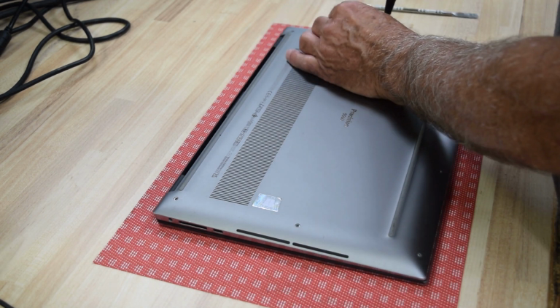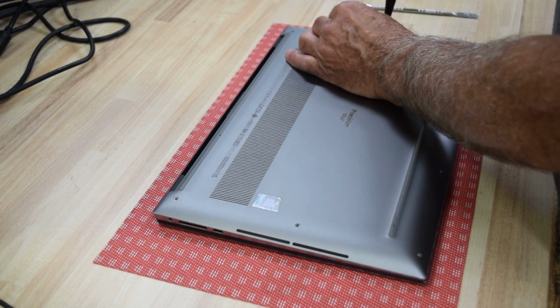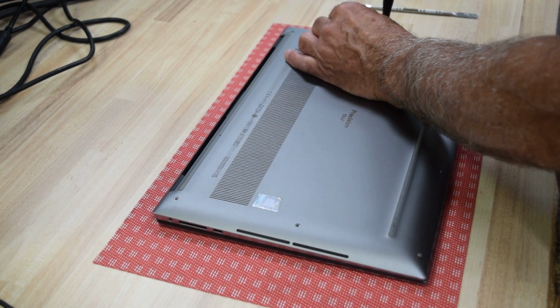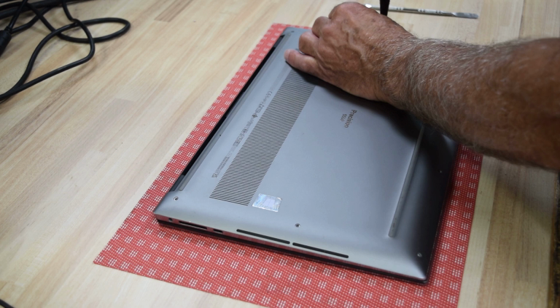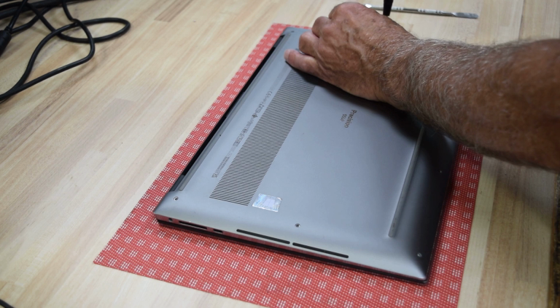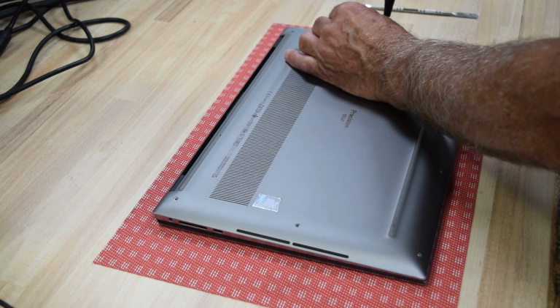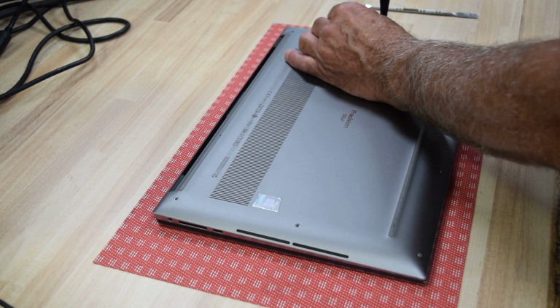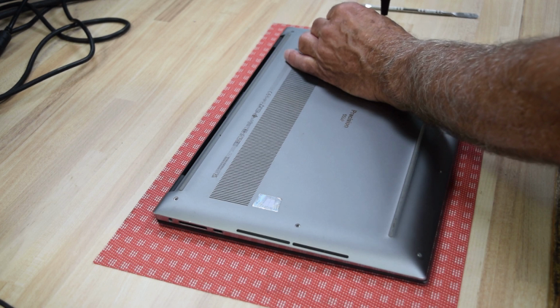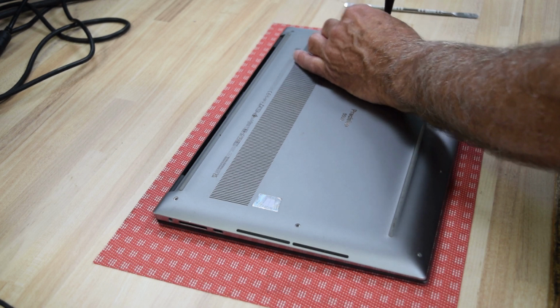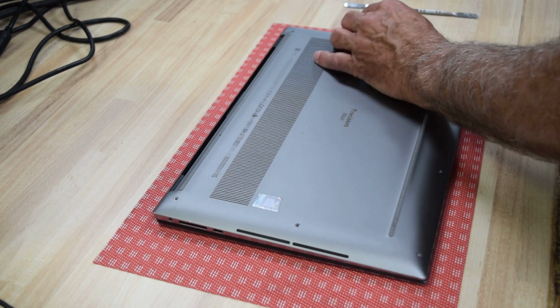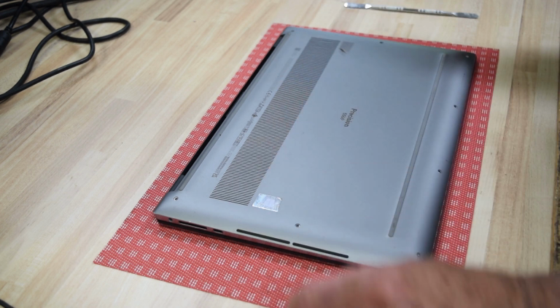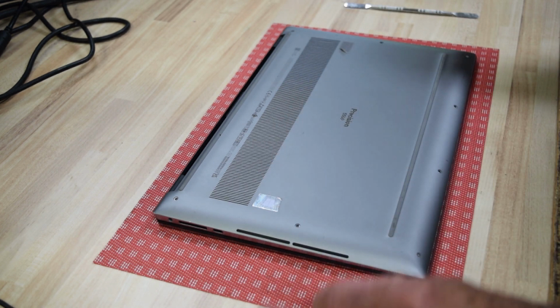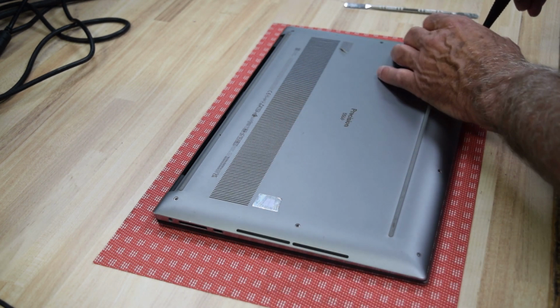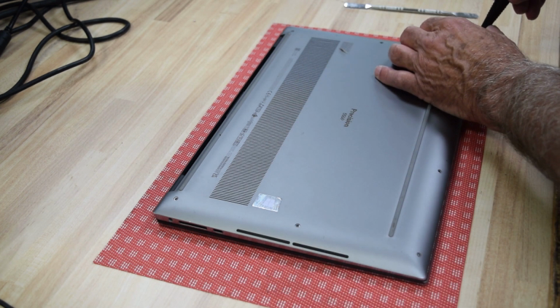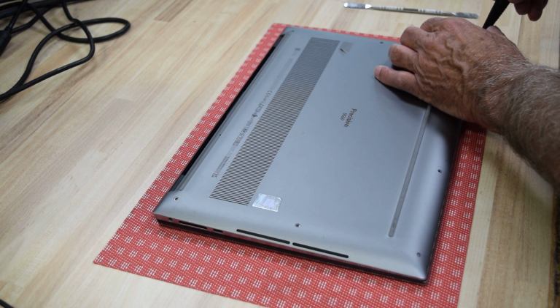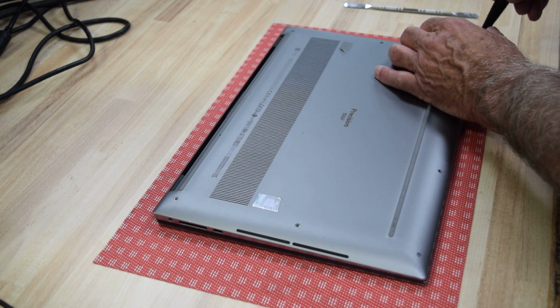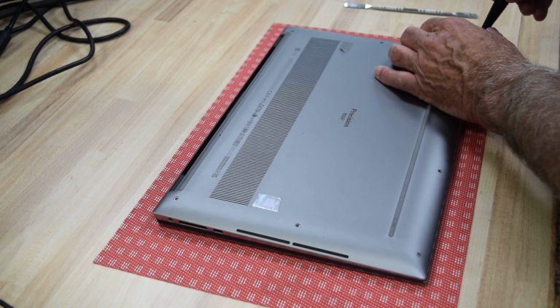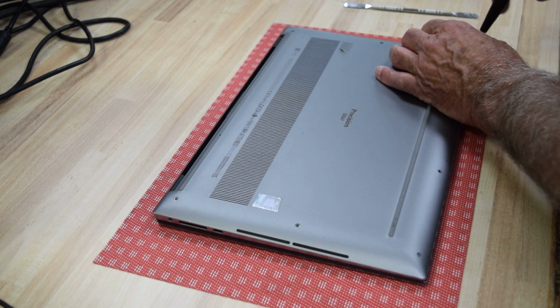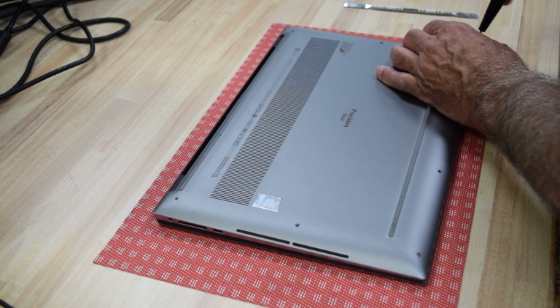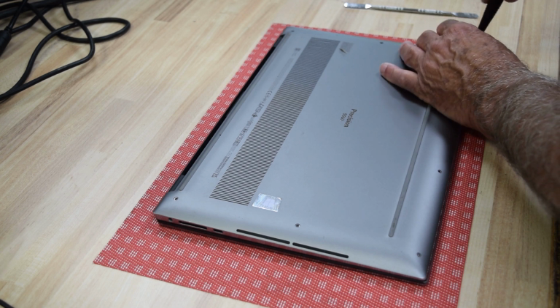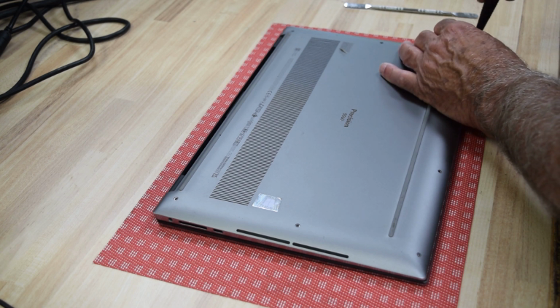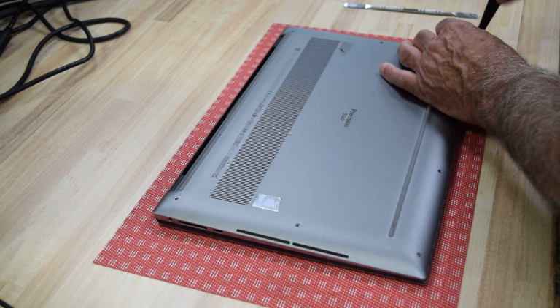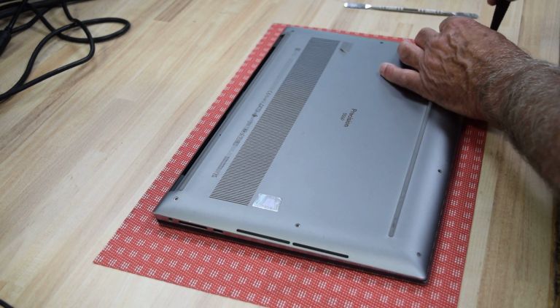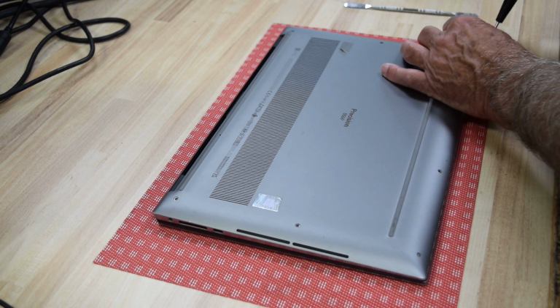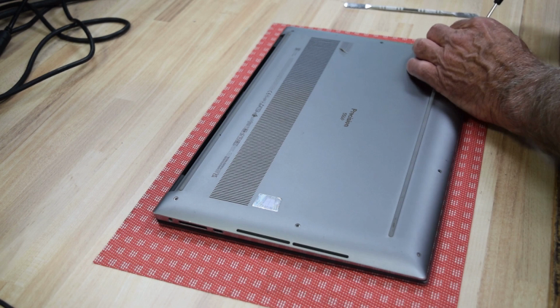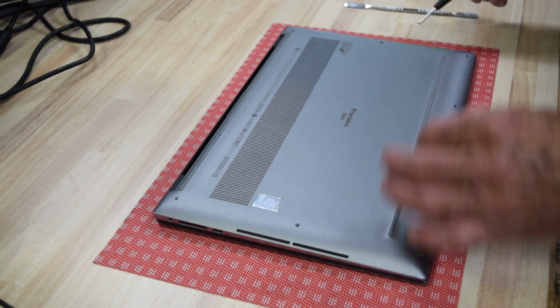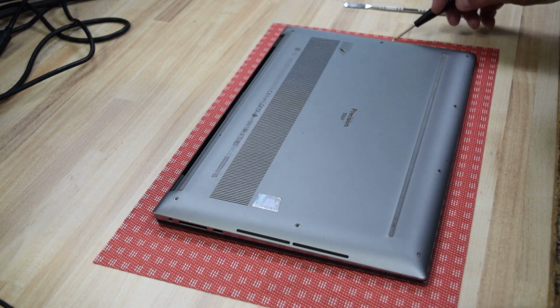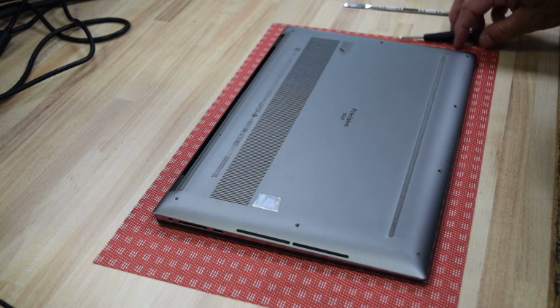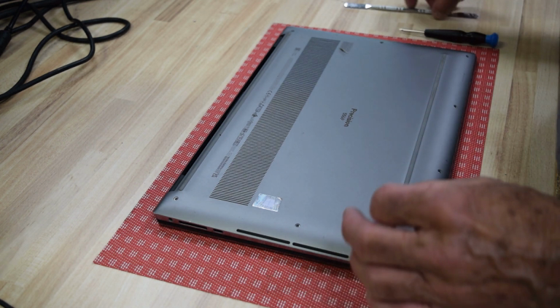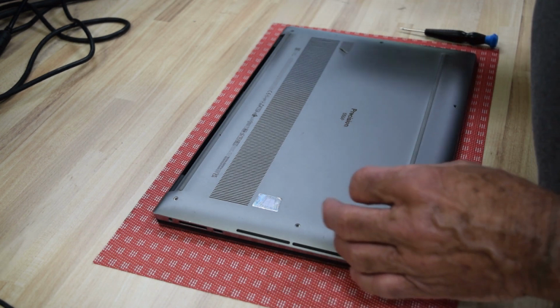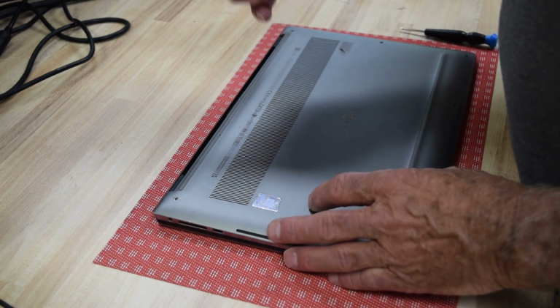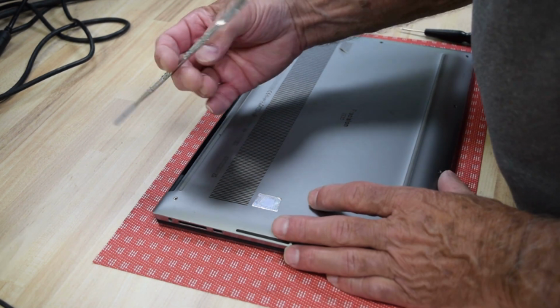Once you've got the base undone, we're going to need to pry the top and bottom plastic covers and case apart. They're just held together with some plastic tabs at this point.